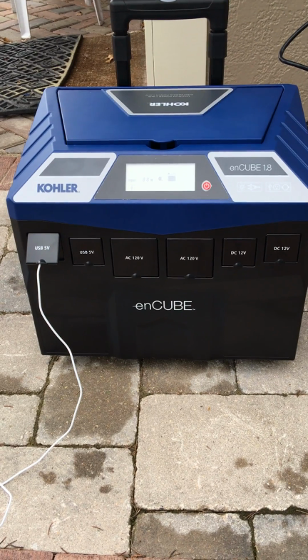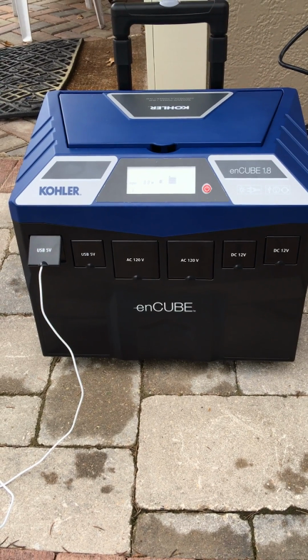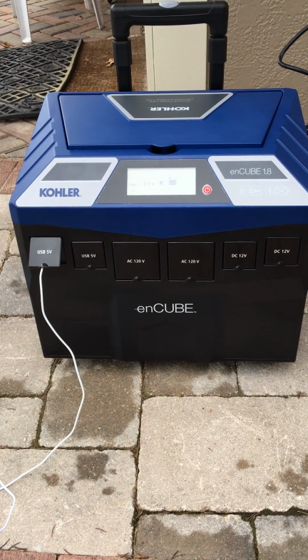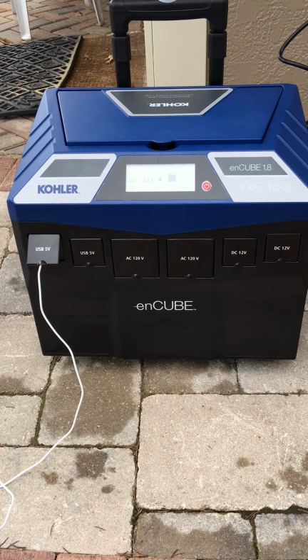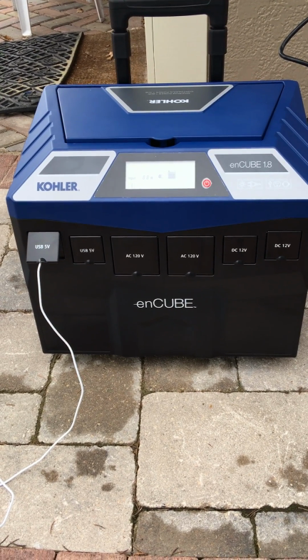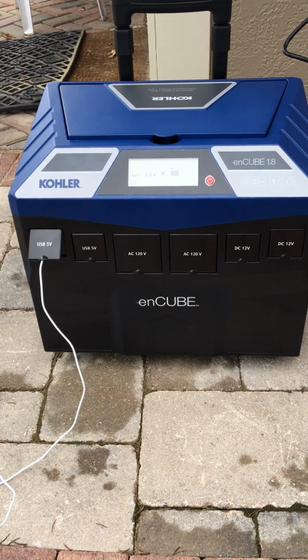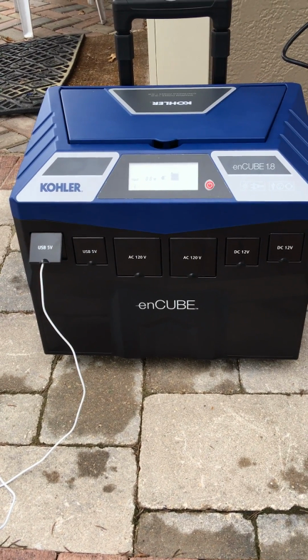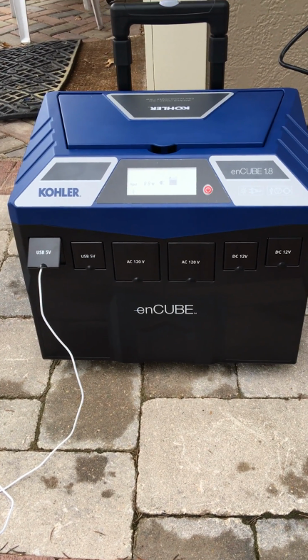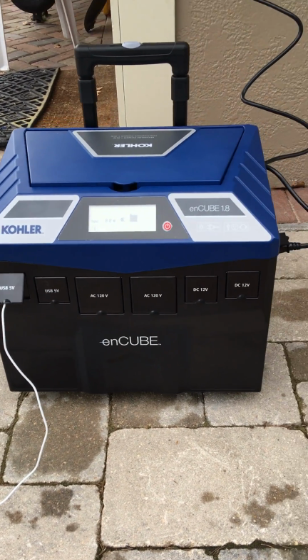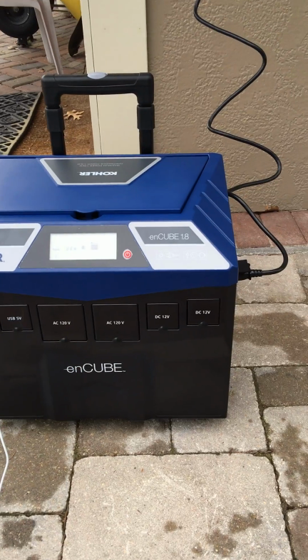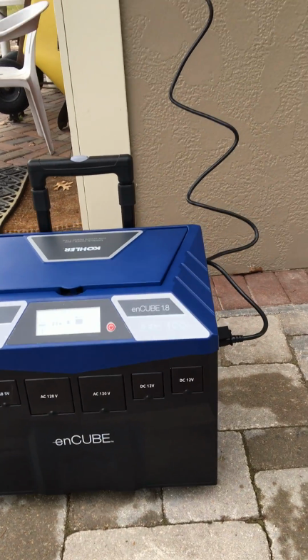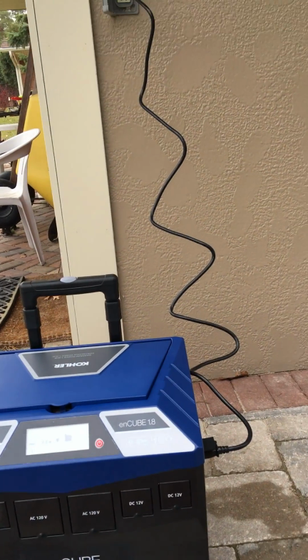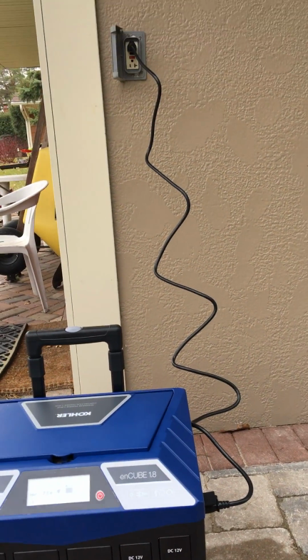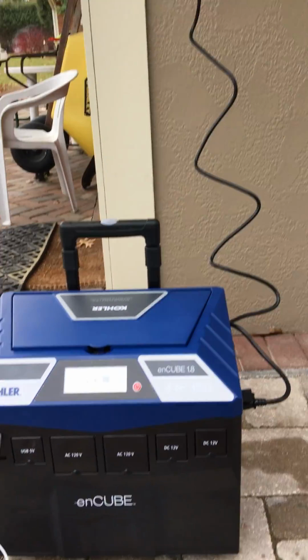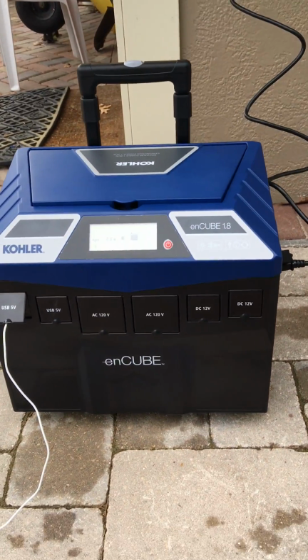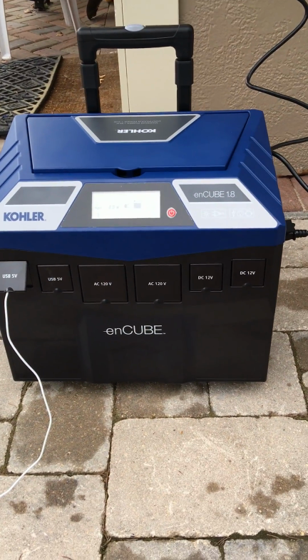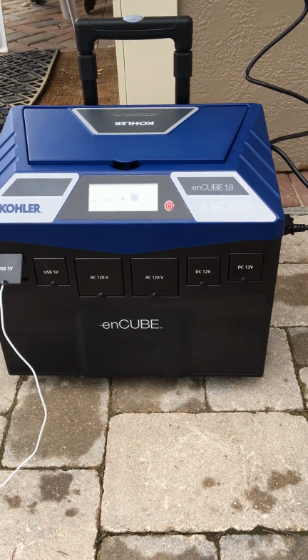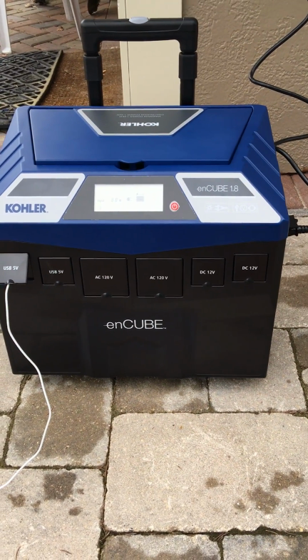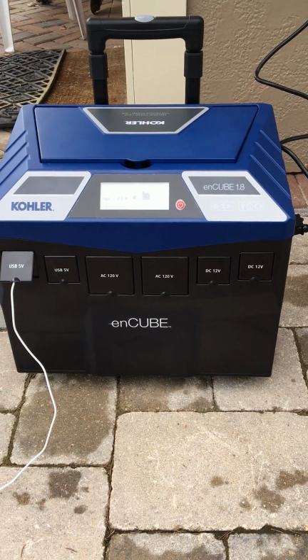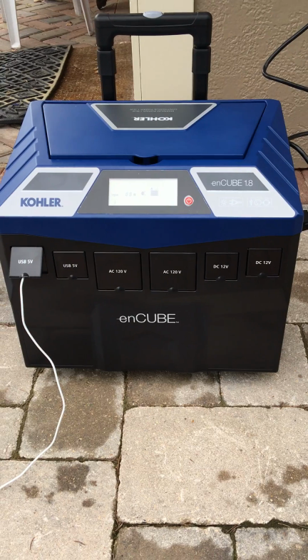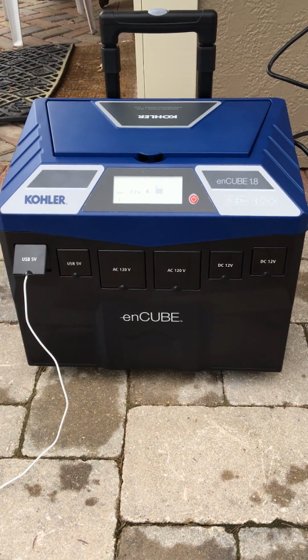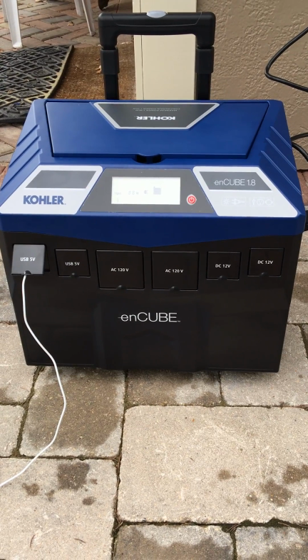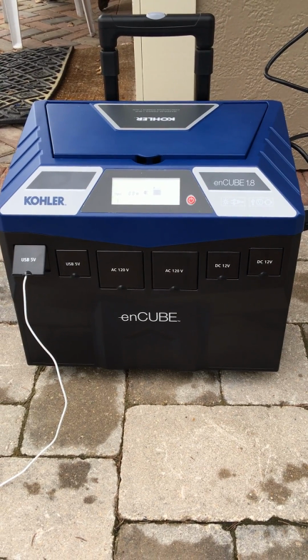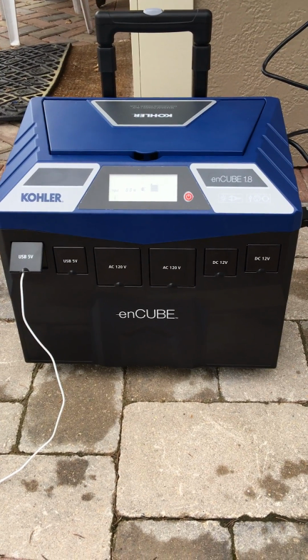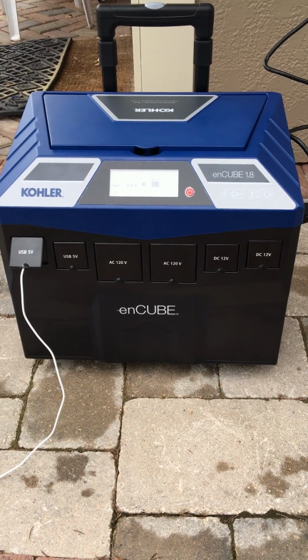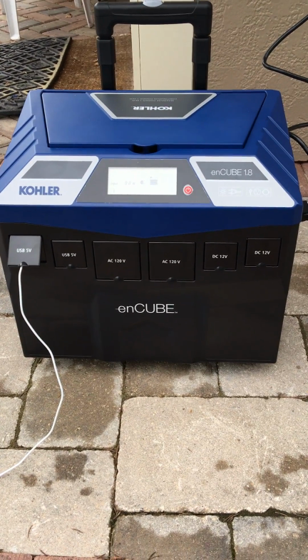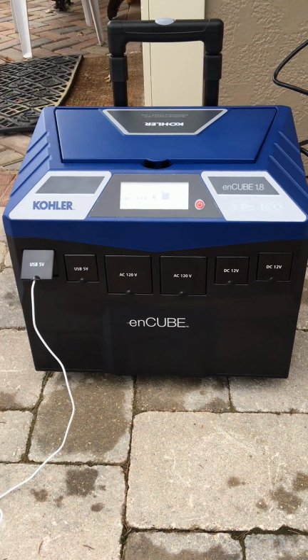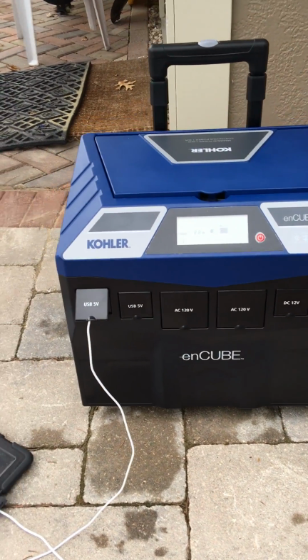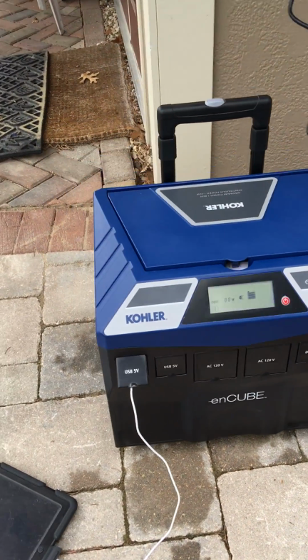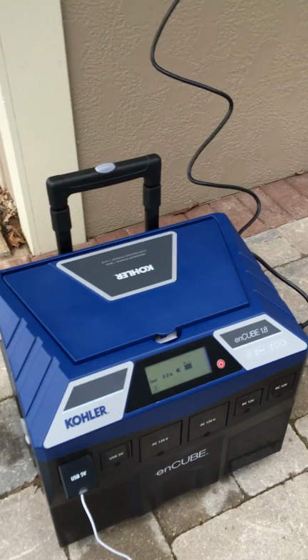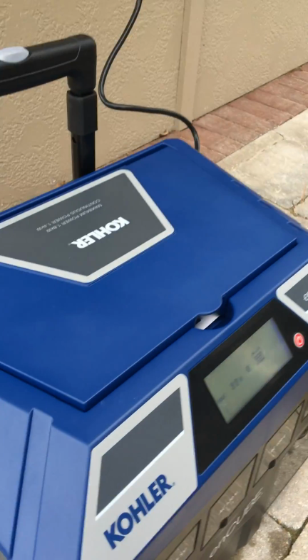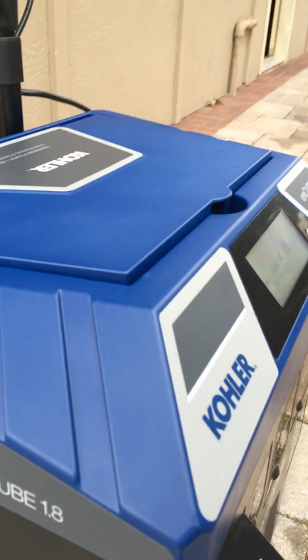What it is, is an emission-less generator. As you can see here, I have it plugged in and I'm charging it up. It is really a mobile battery bank that you can use. If you can hear it running right now, that little fan —